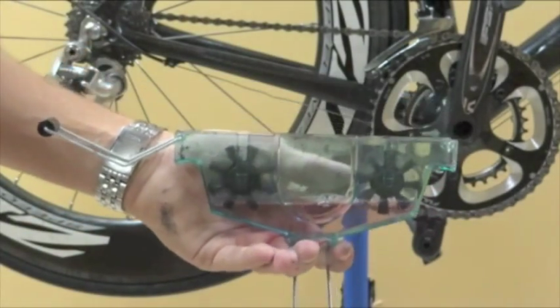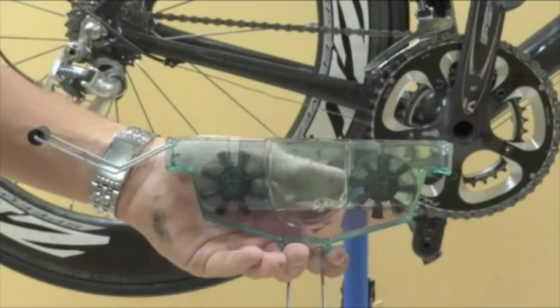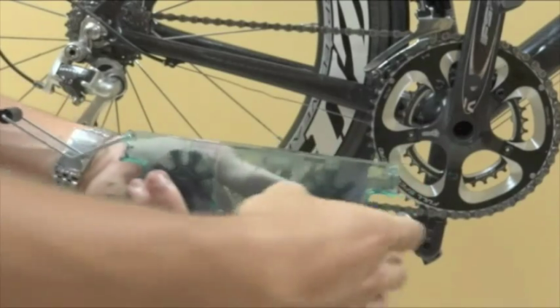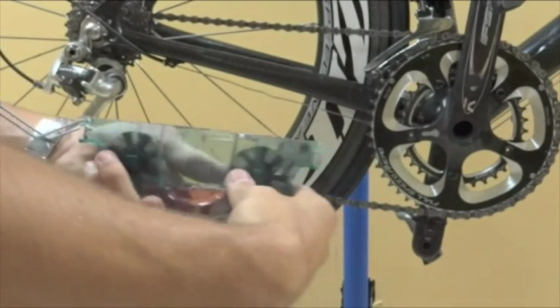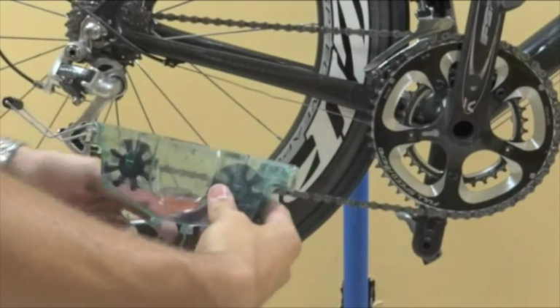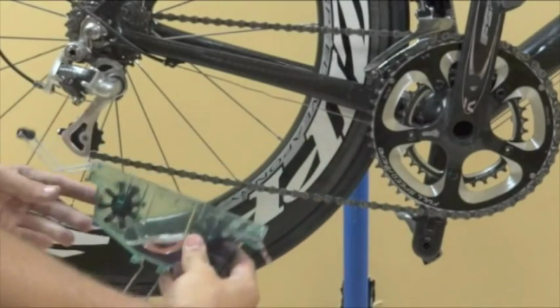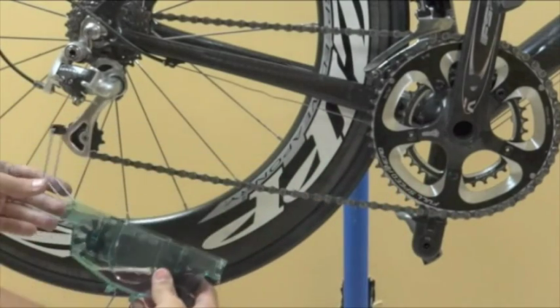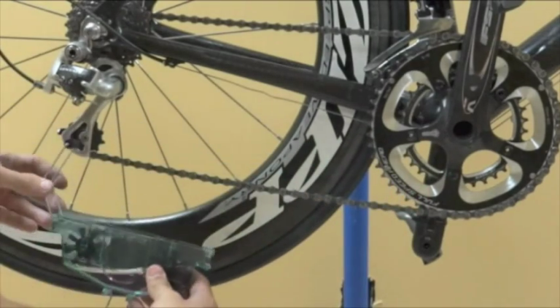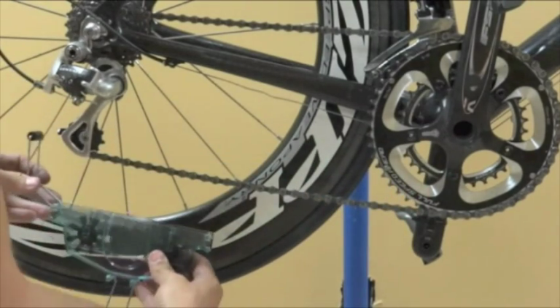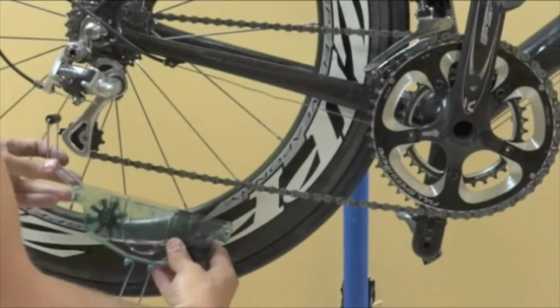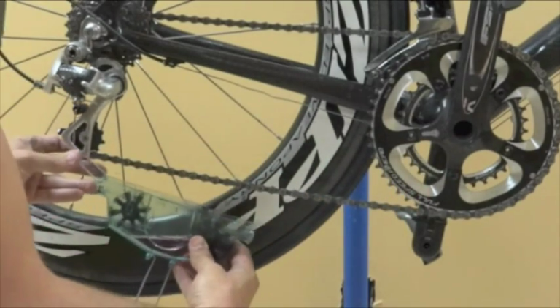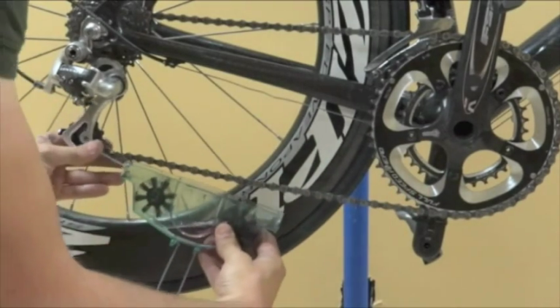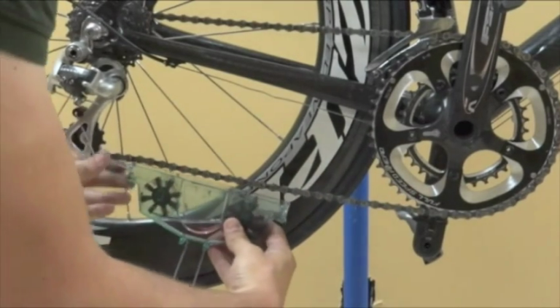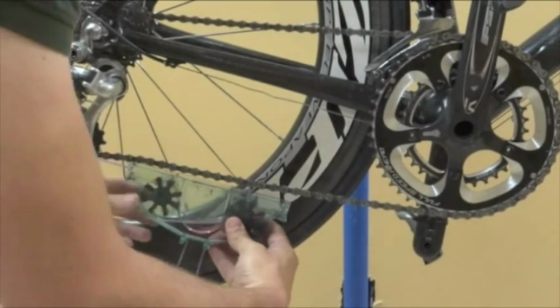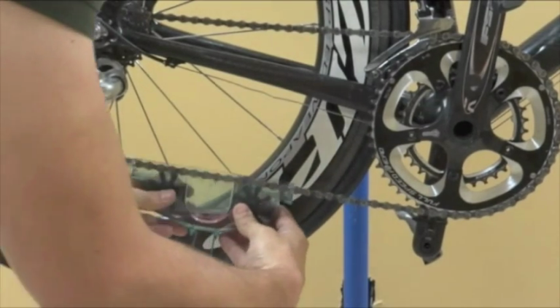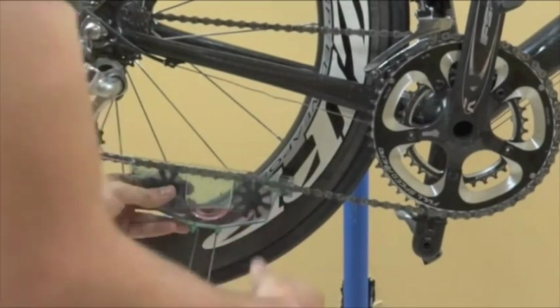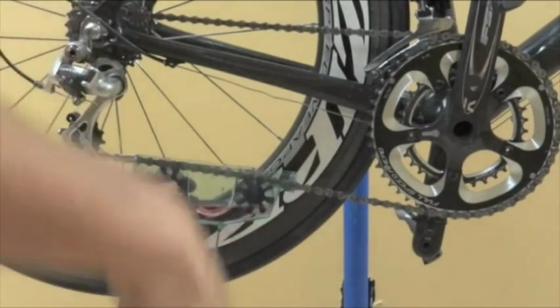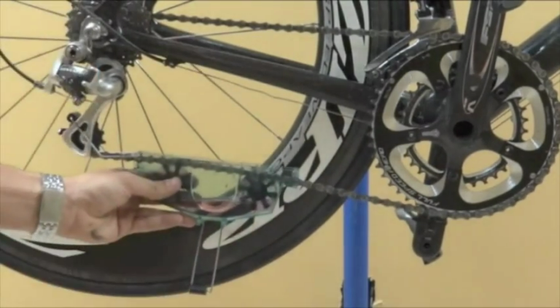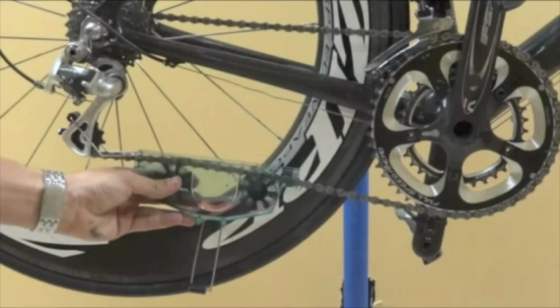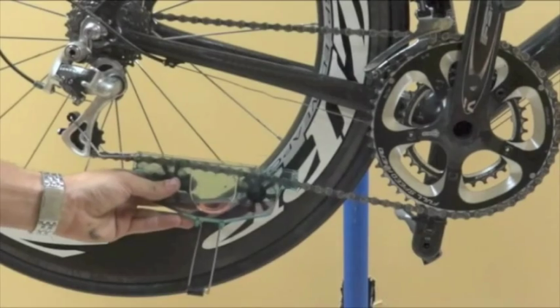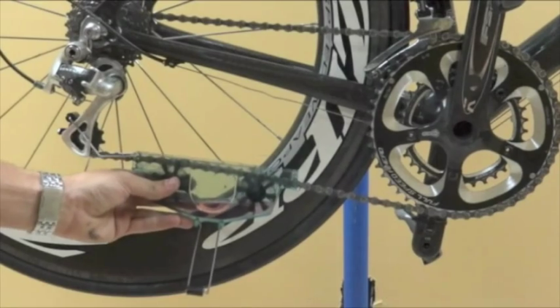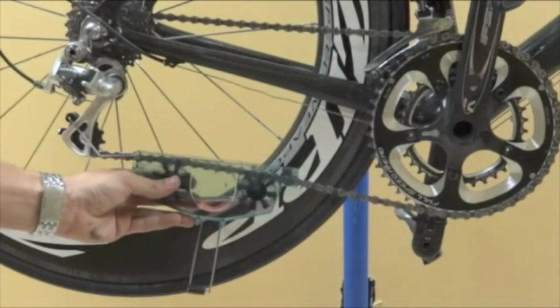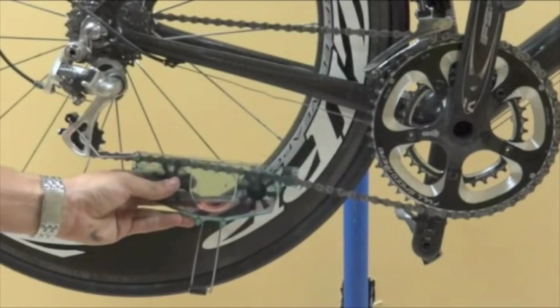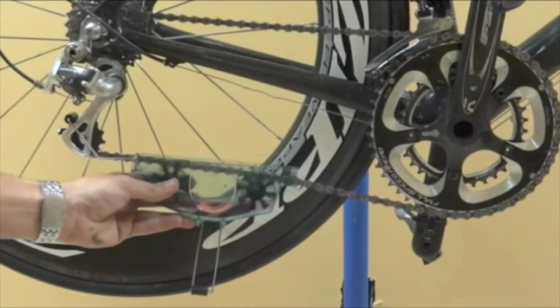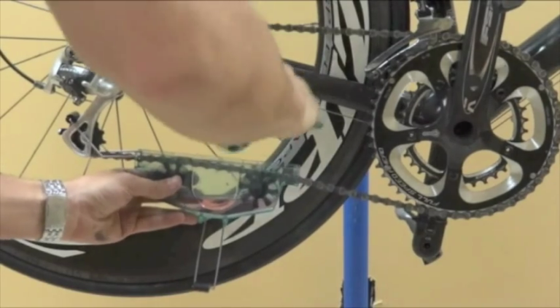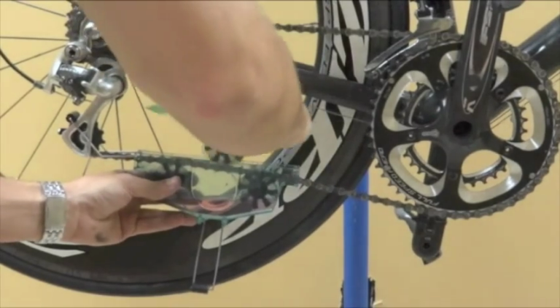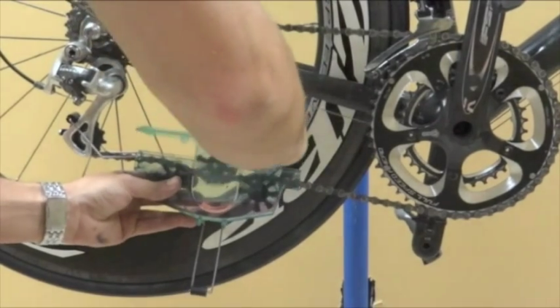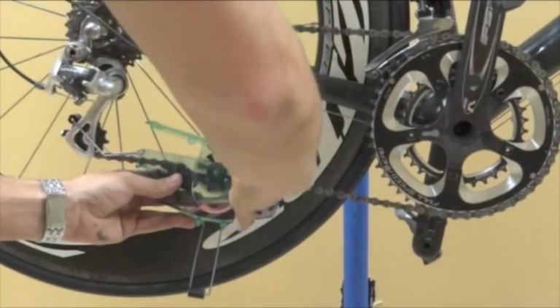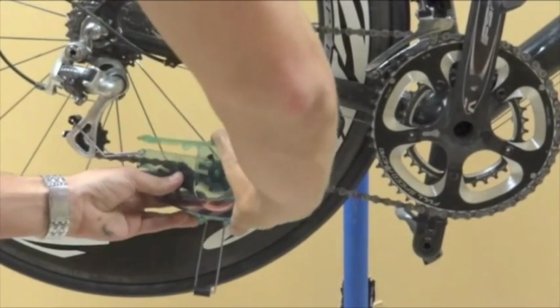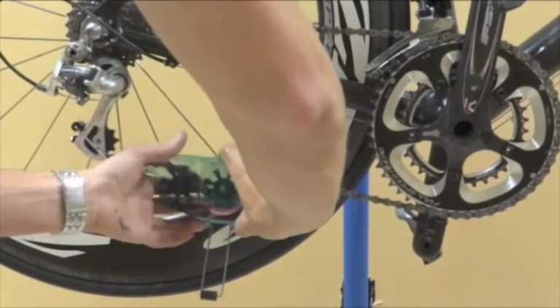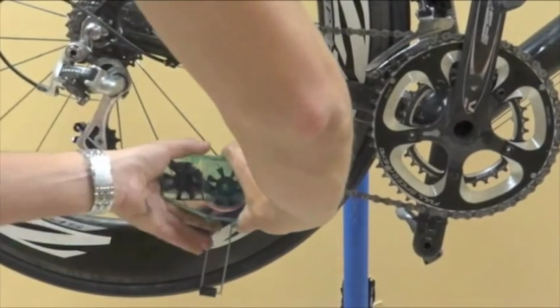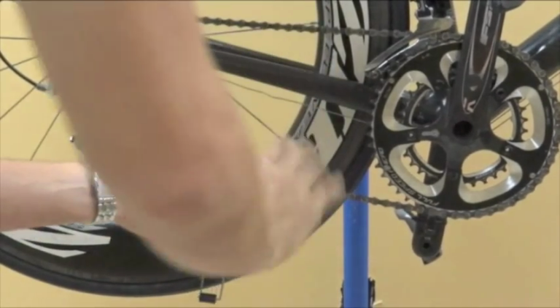Hook the arm of the chain cleaner on the cage of the rear derailleur and position the chain in the middle of the cleaner. Place the cover back on the chain cleaner and clamp it in place.